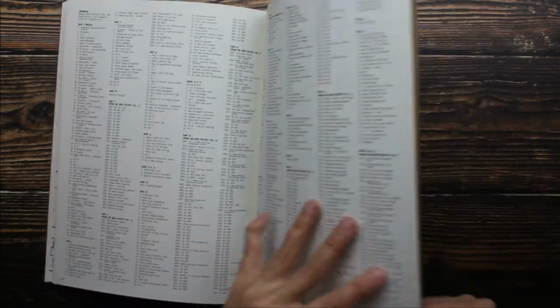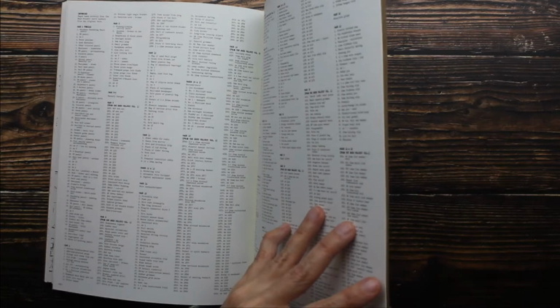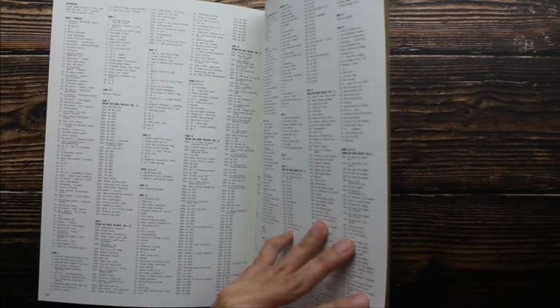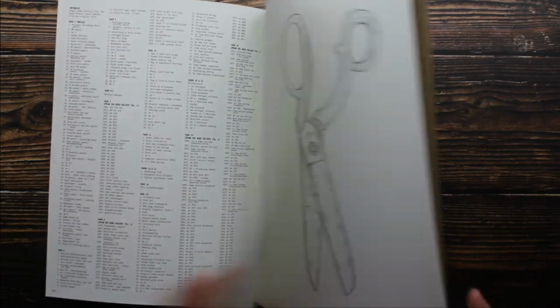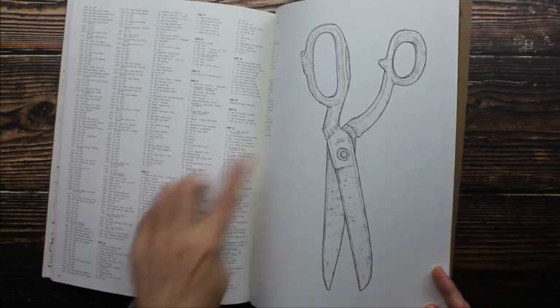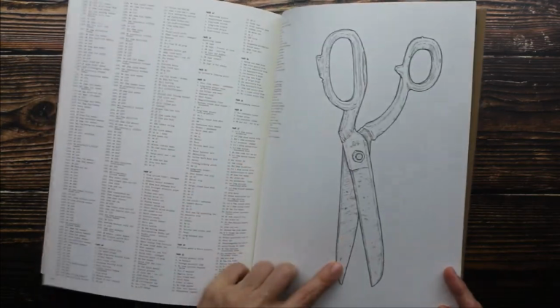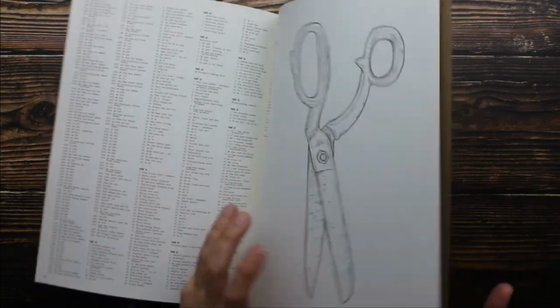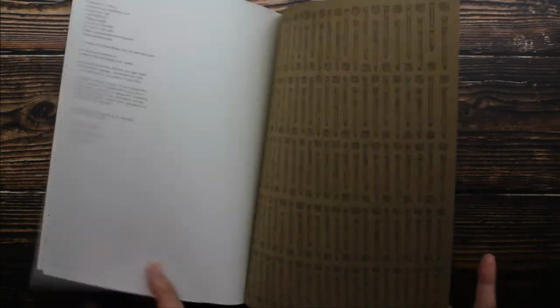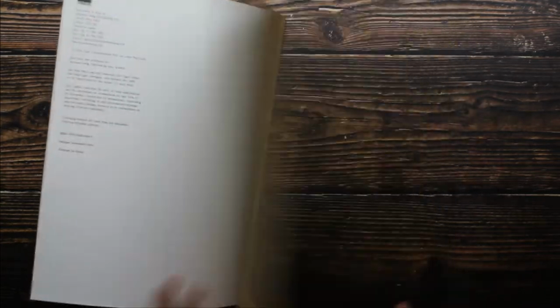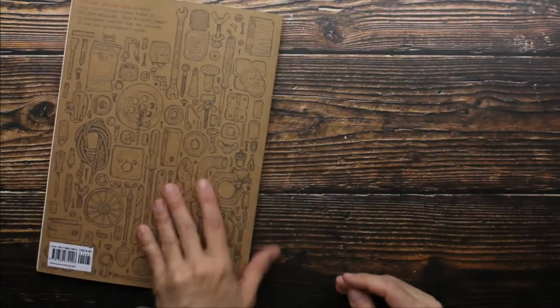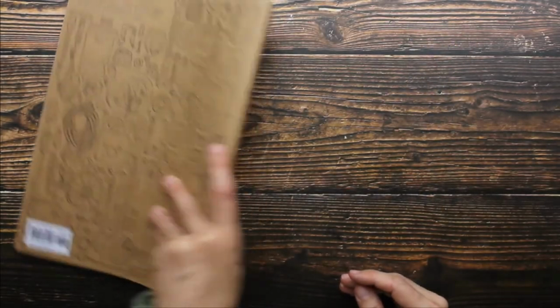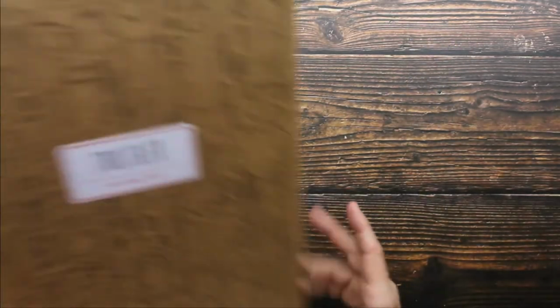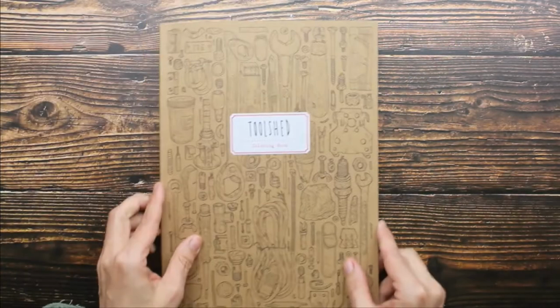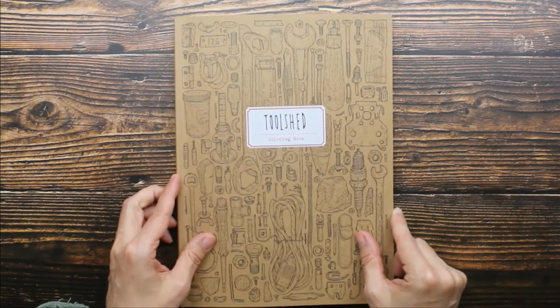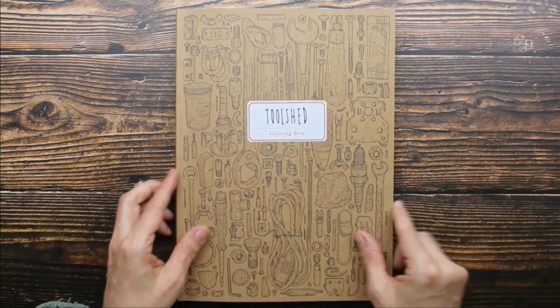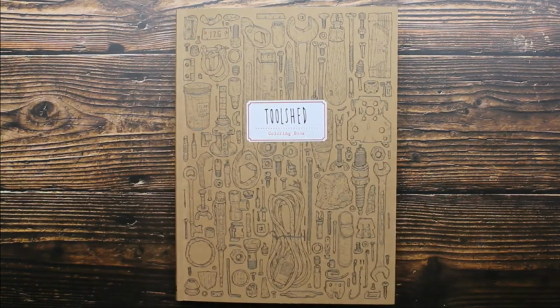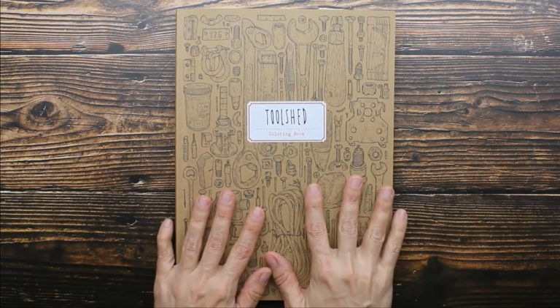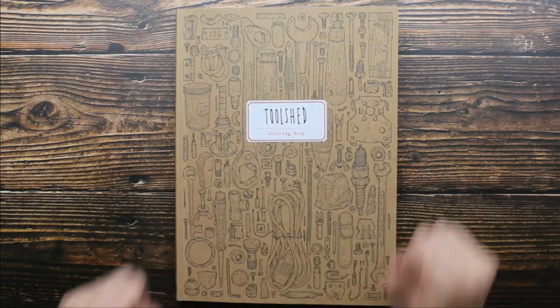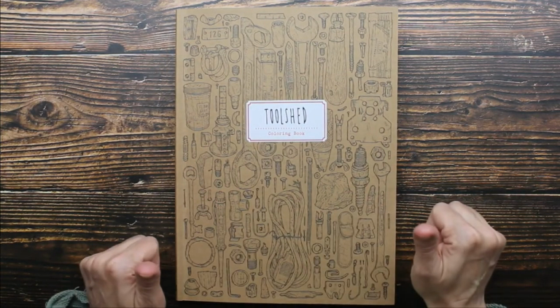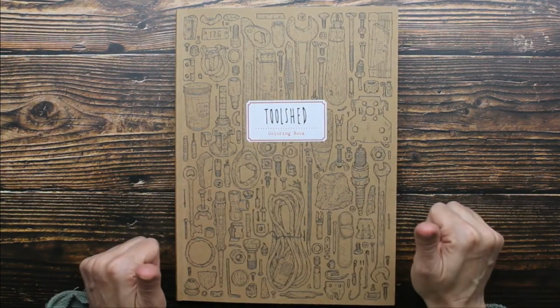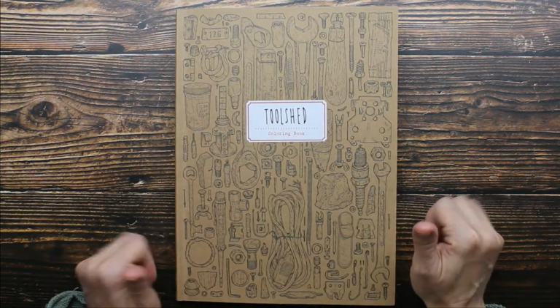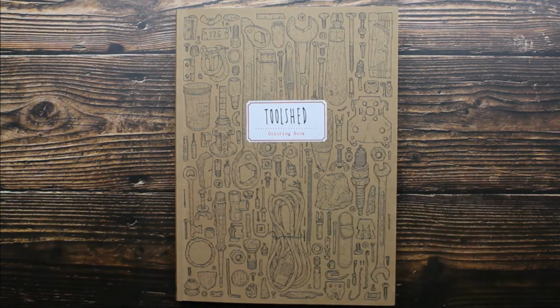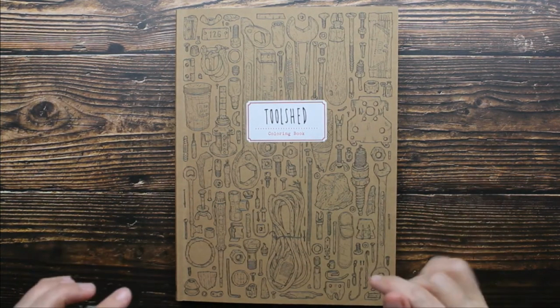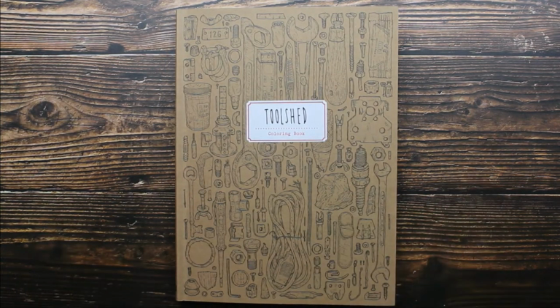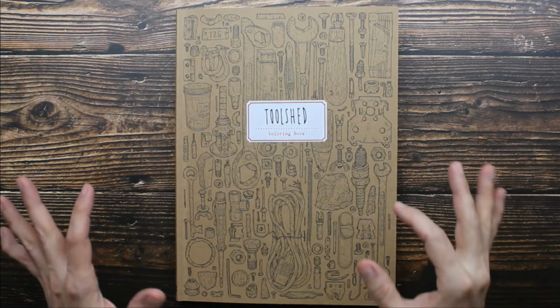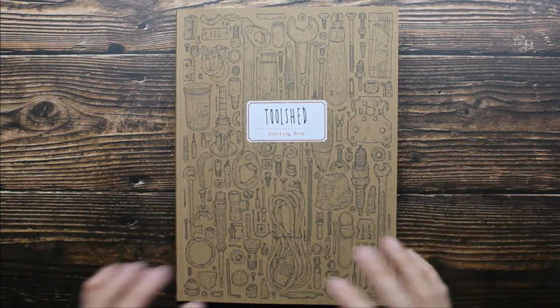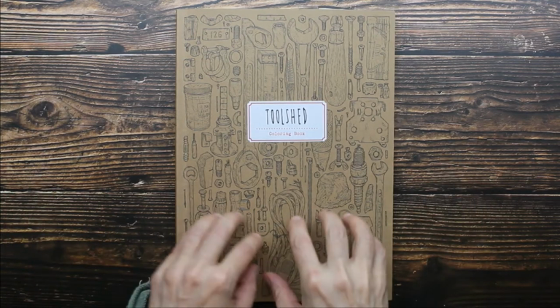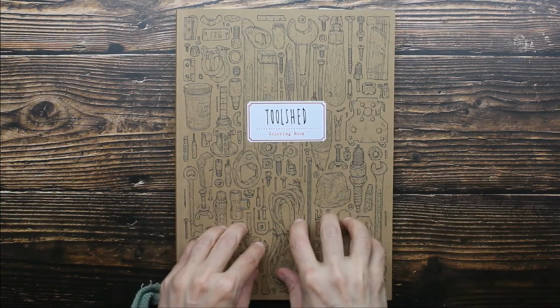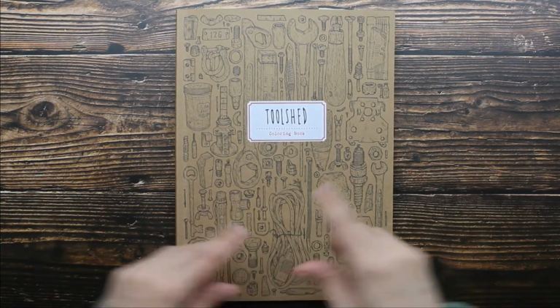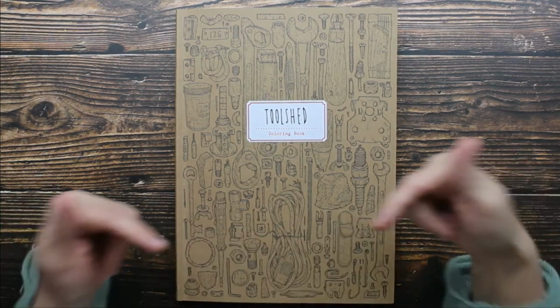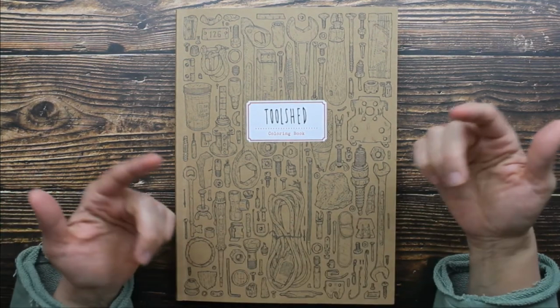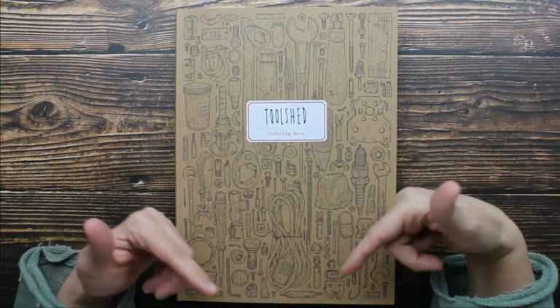And we have one more picture here and that's it. Guys, I highly recommend this coloring book. It is so fabulous and so well made, and as always I will leave links below so you guys can go and check all the information out for yourself.